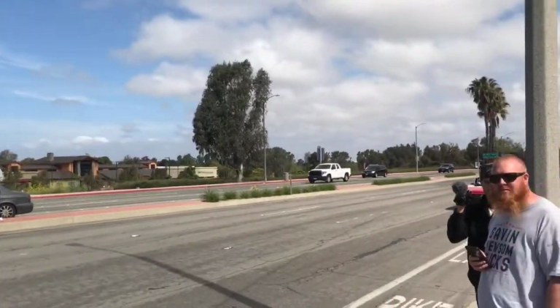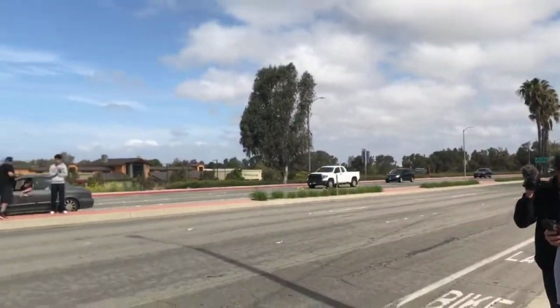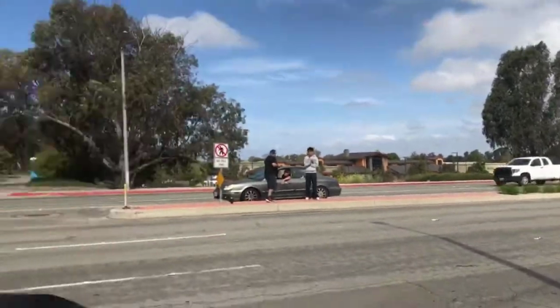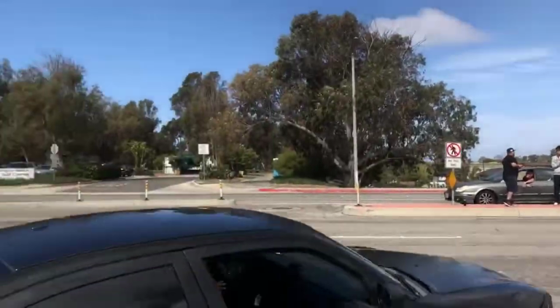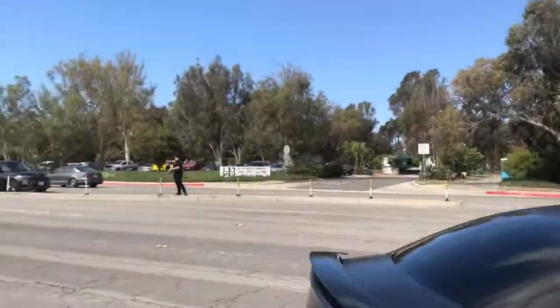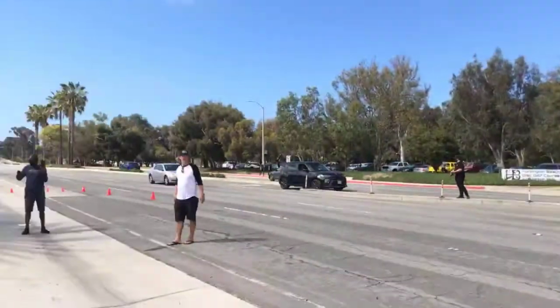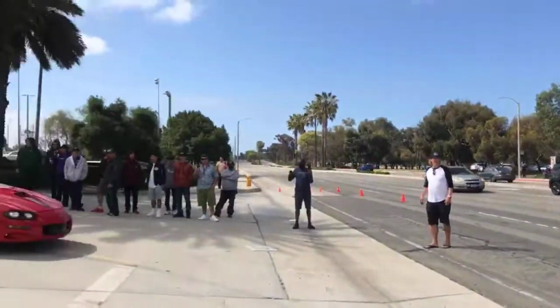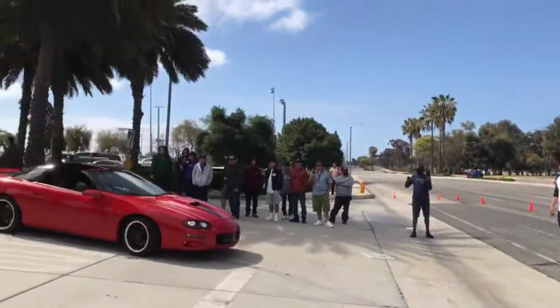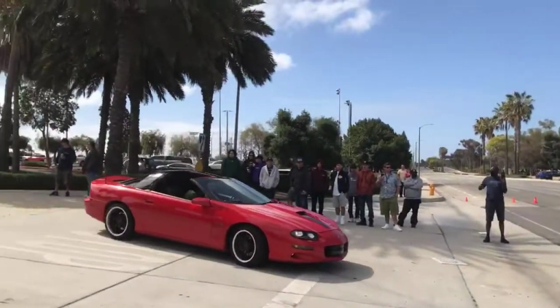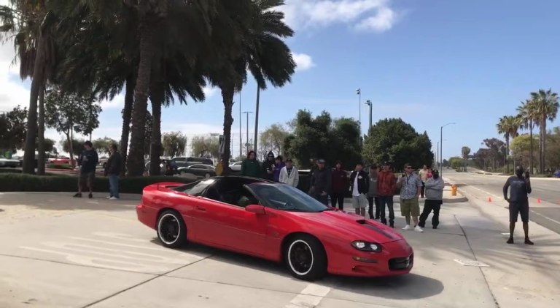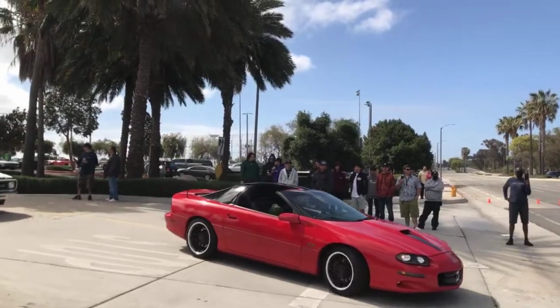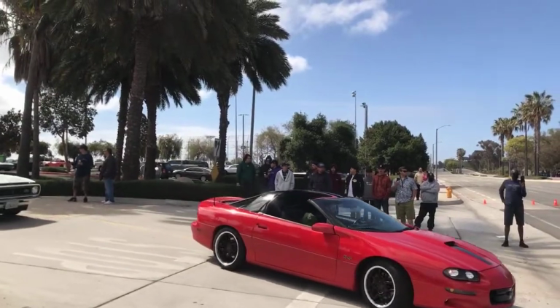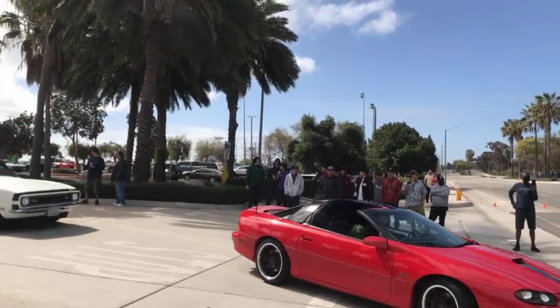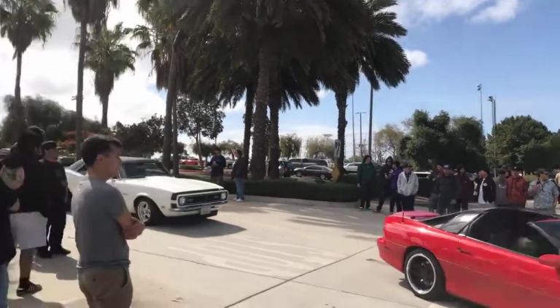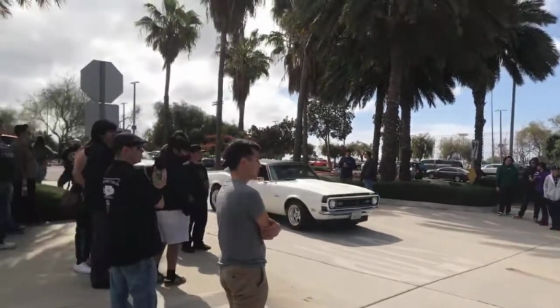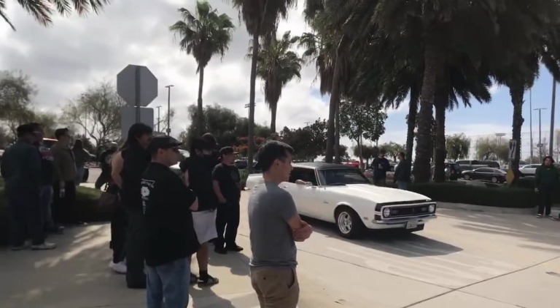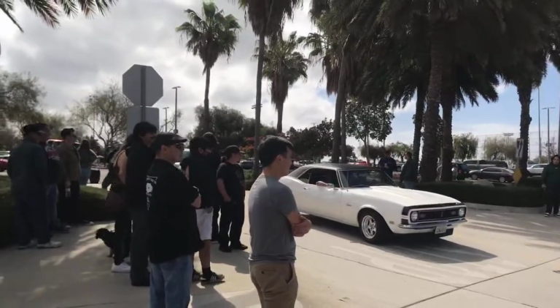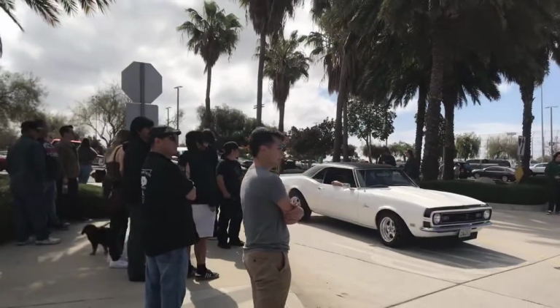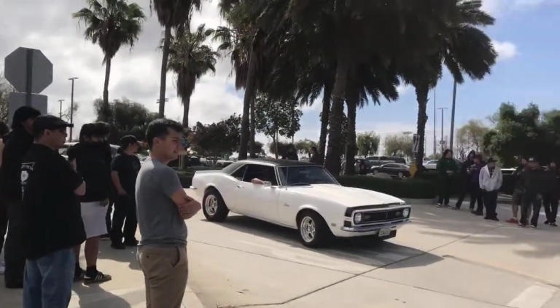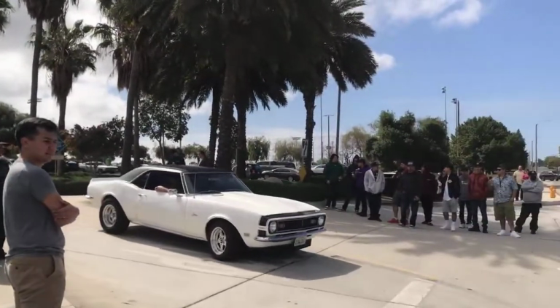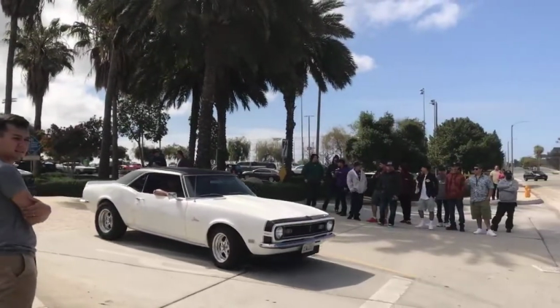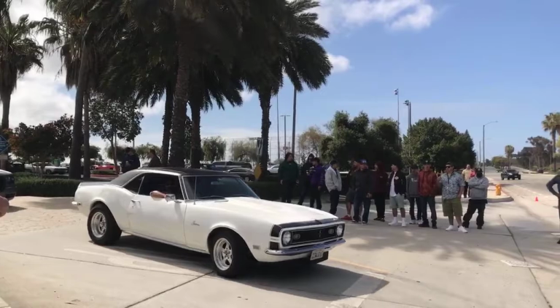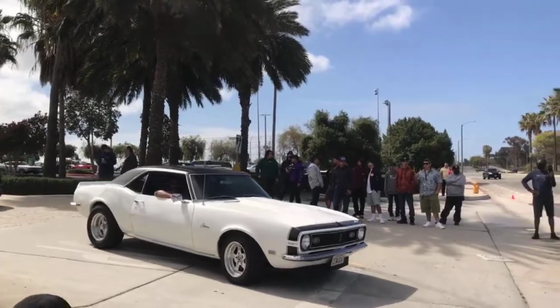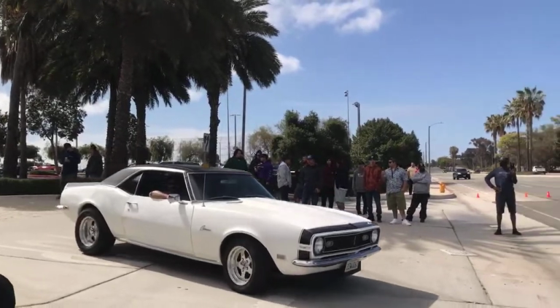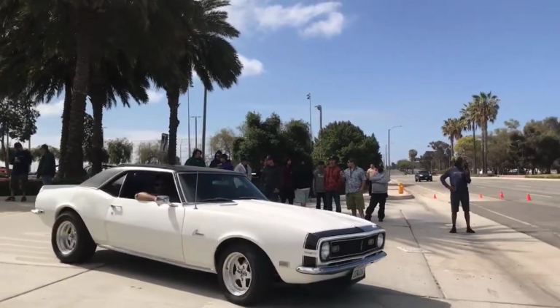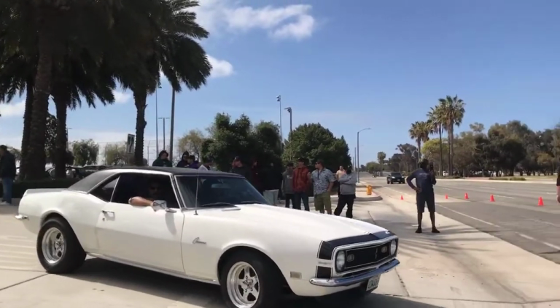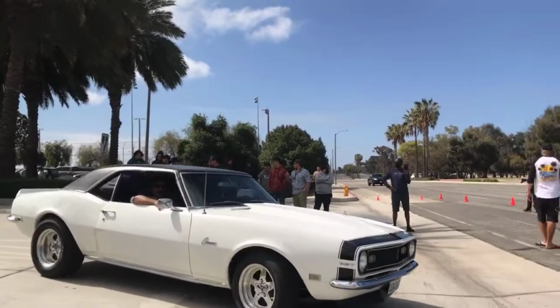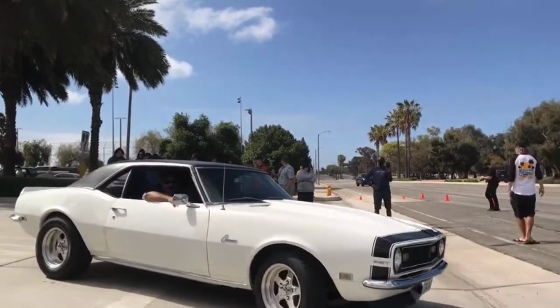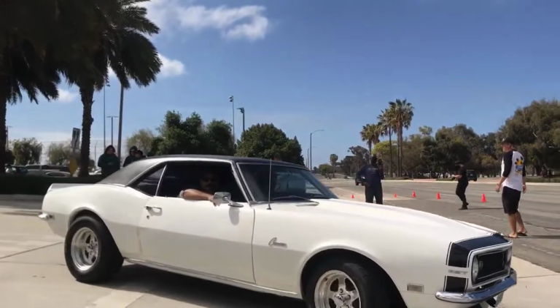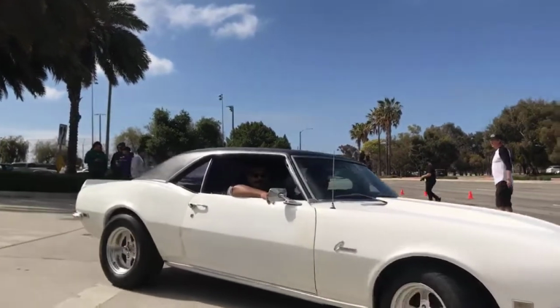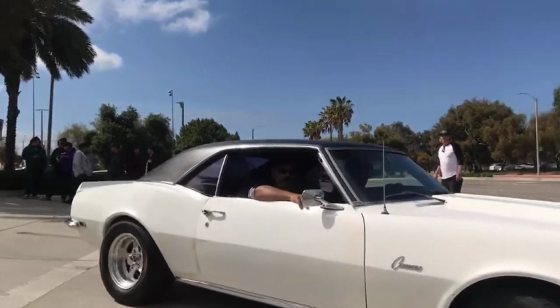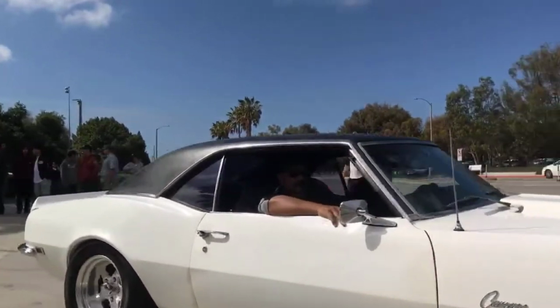All kinds of goodness. 68 Camaro, 327, nice looking car, very clean.